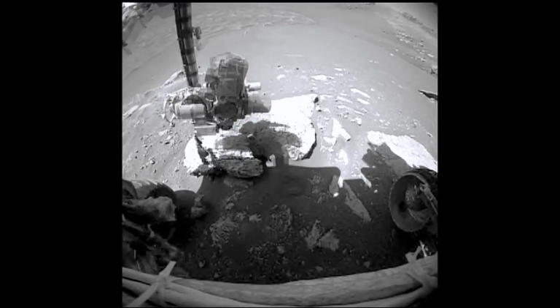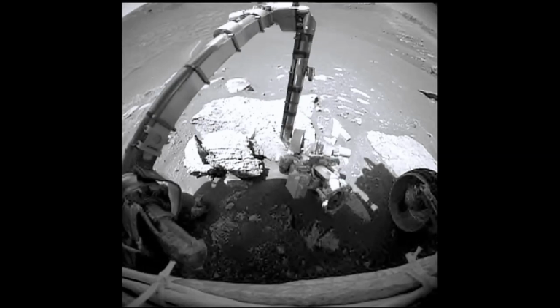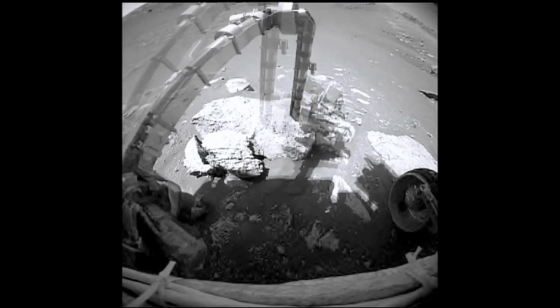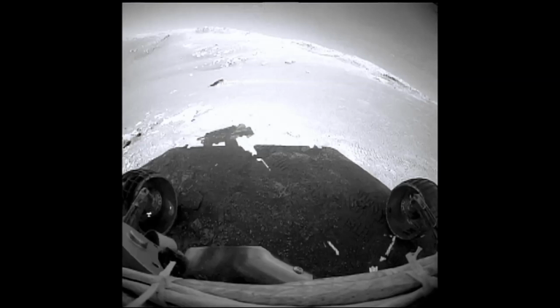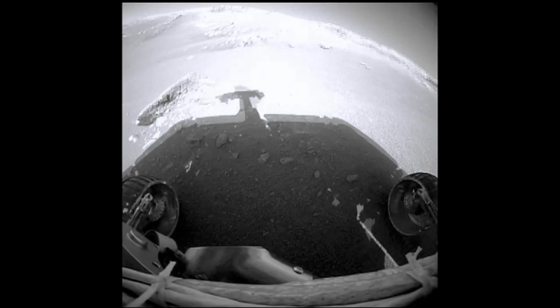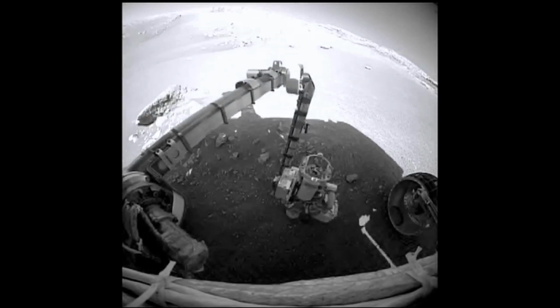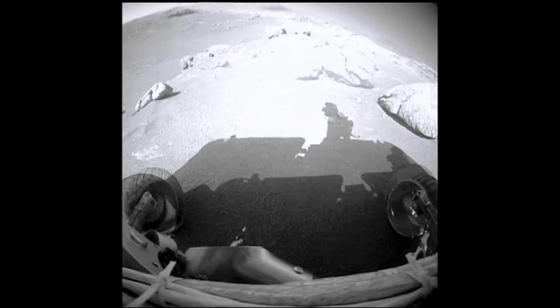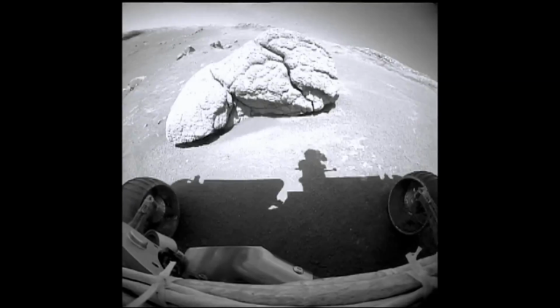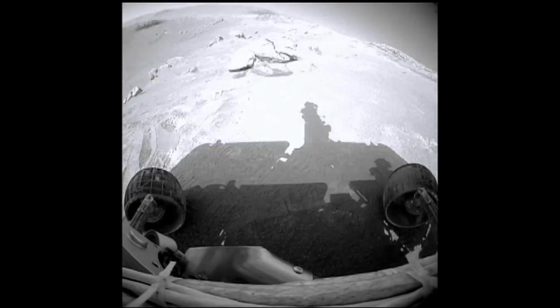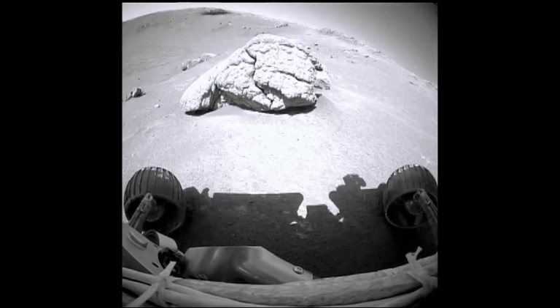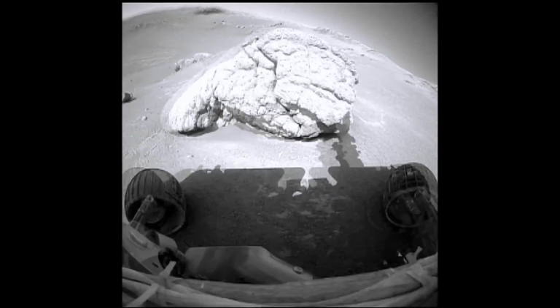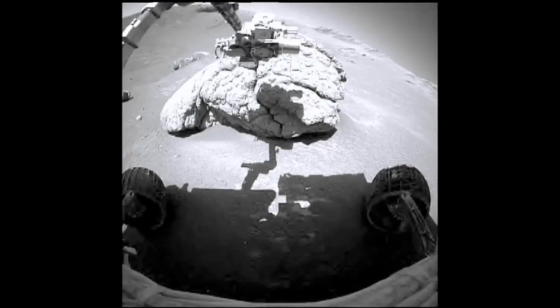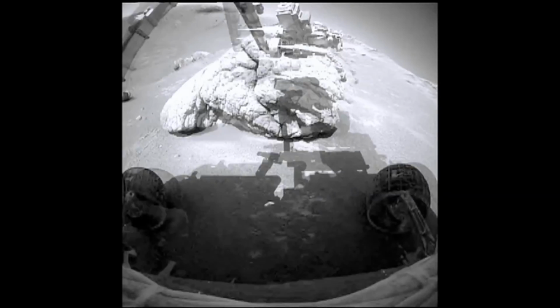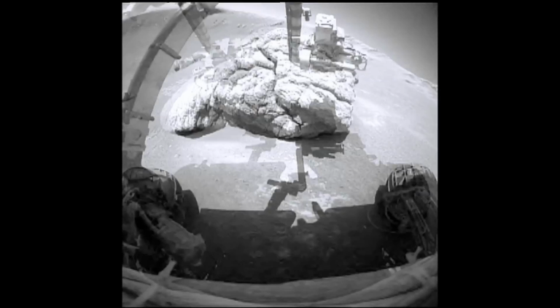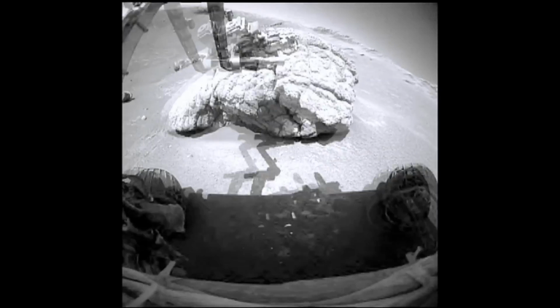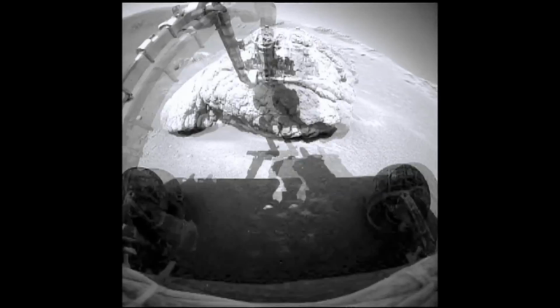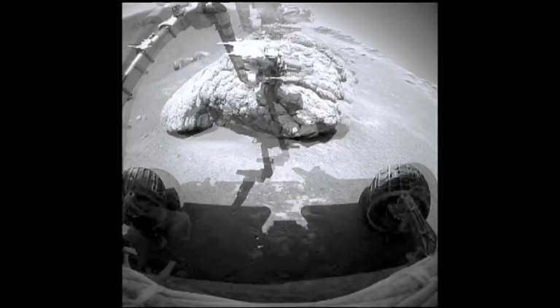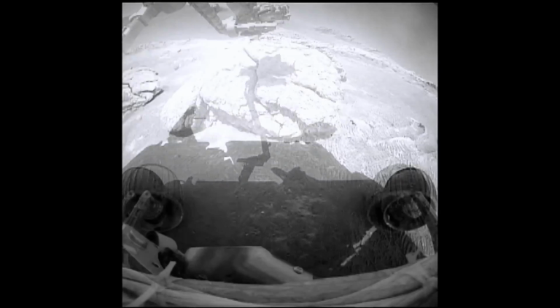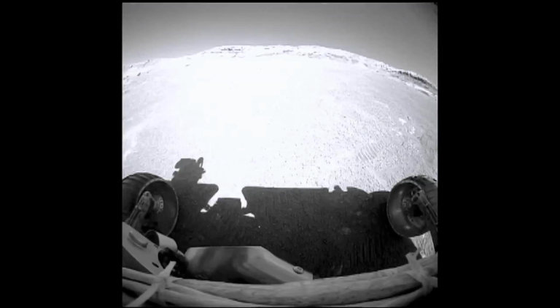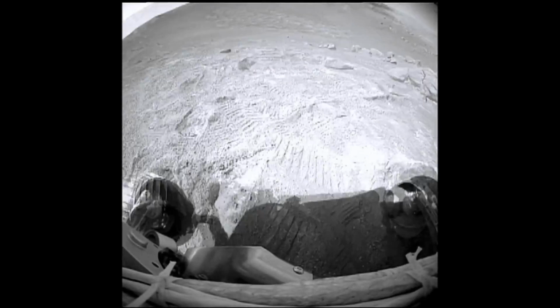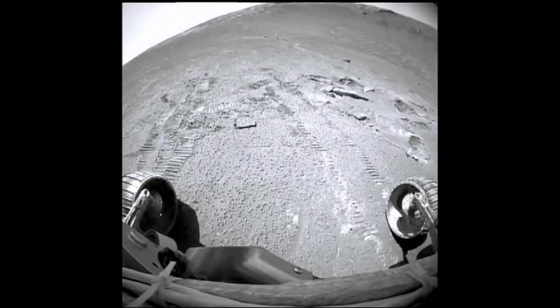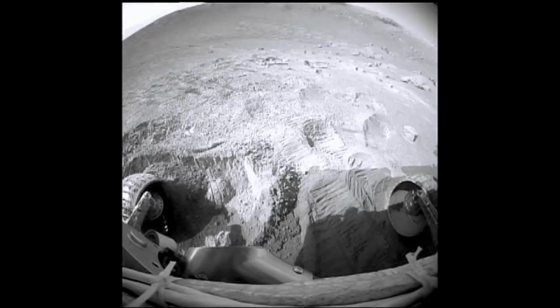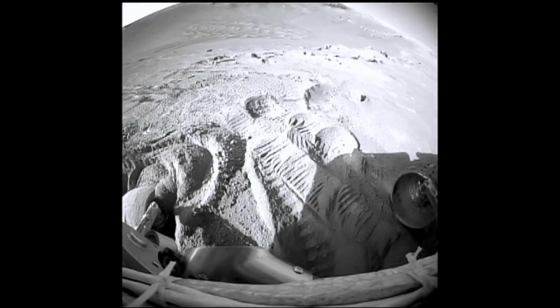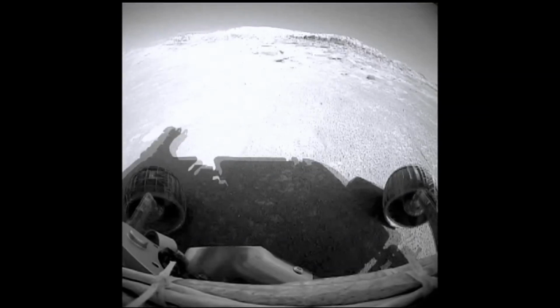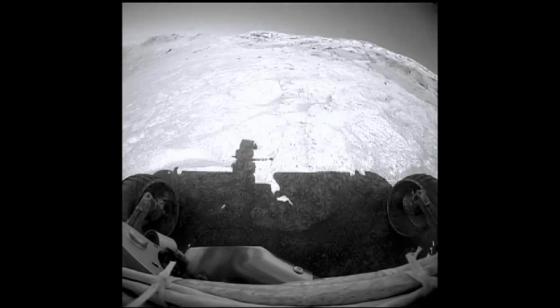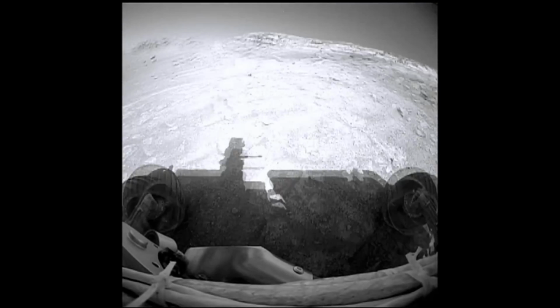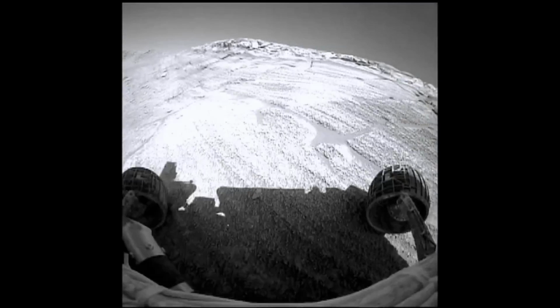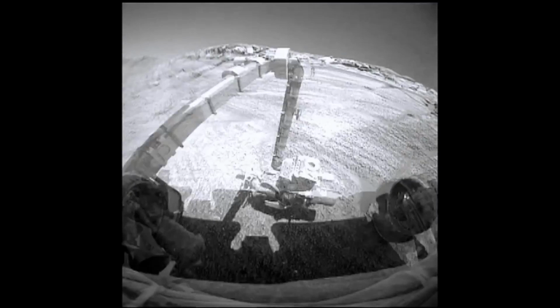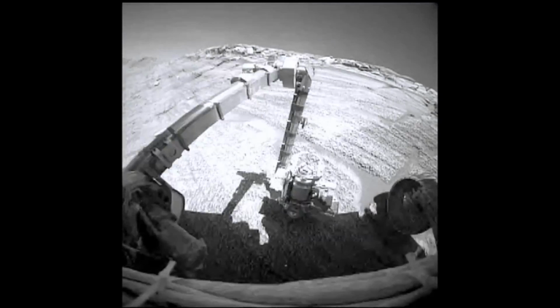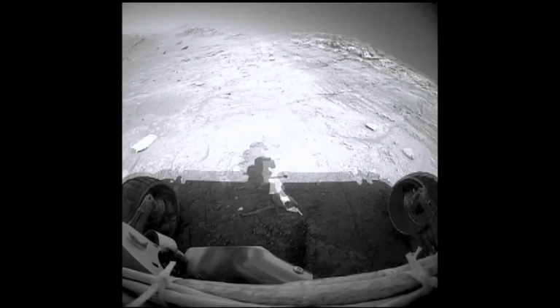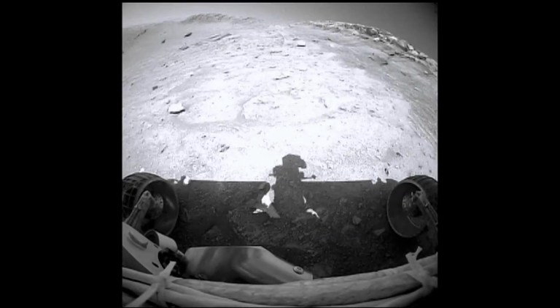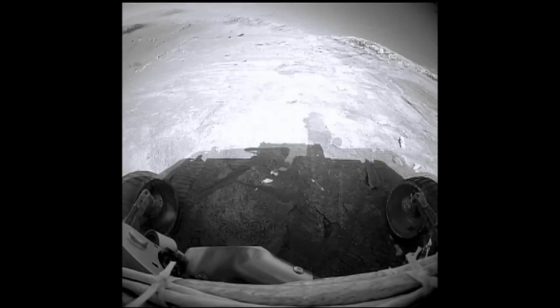Hi, this is Thomas from Marsmo Space TV. I am back on Mars and I am looking at the 400 million dollar images from Mars from the Opportunity Rover.